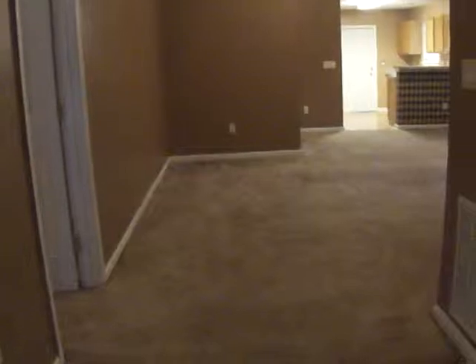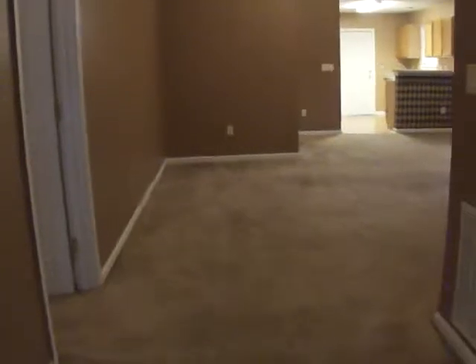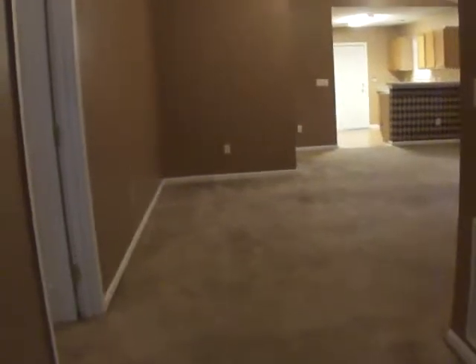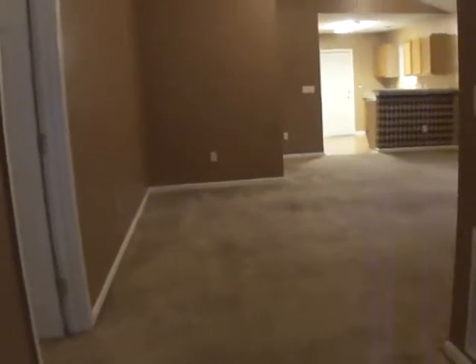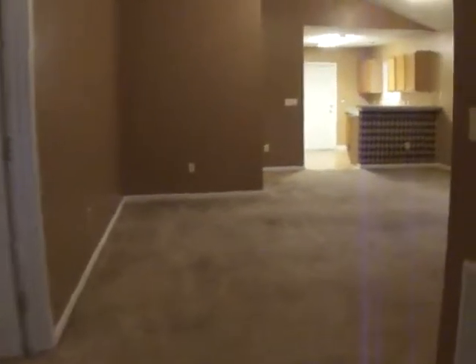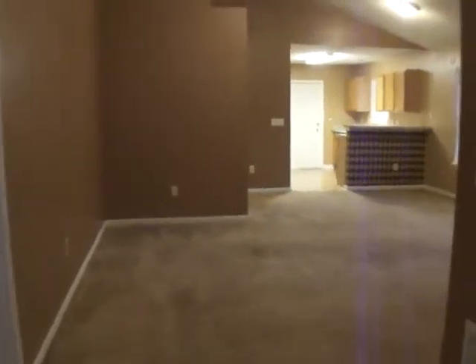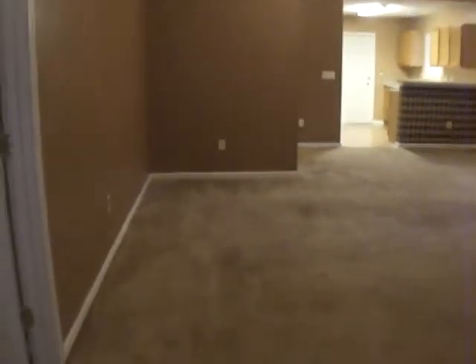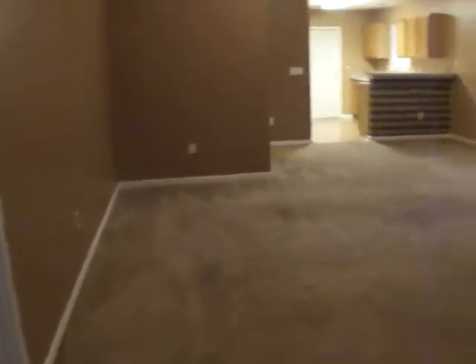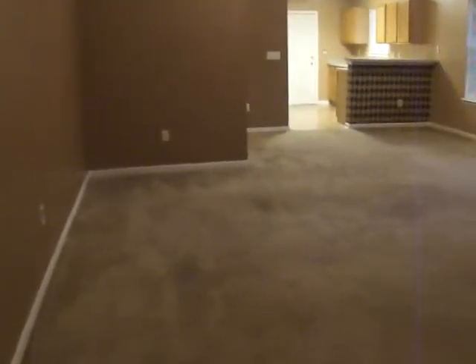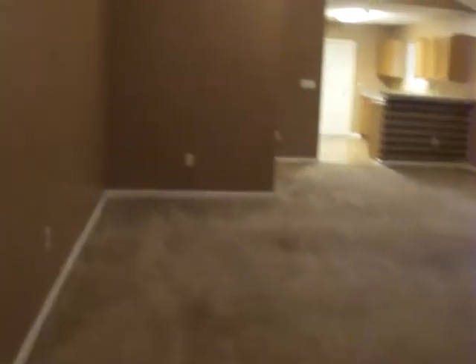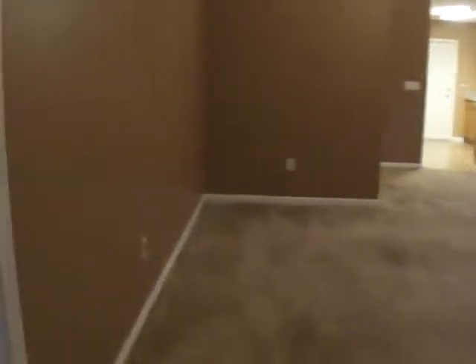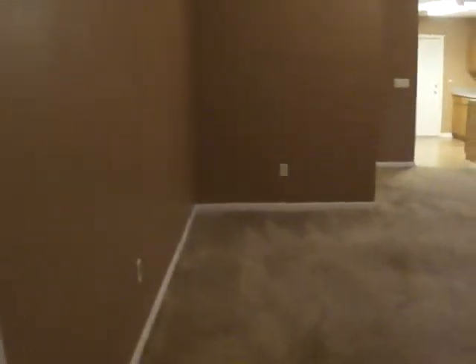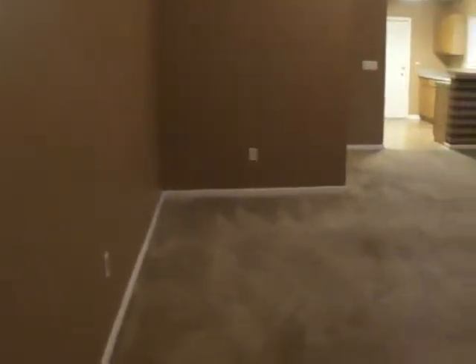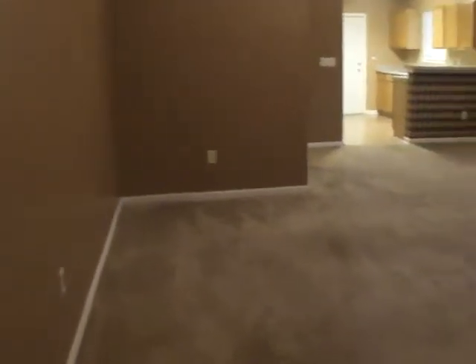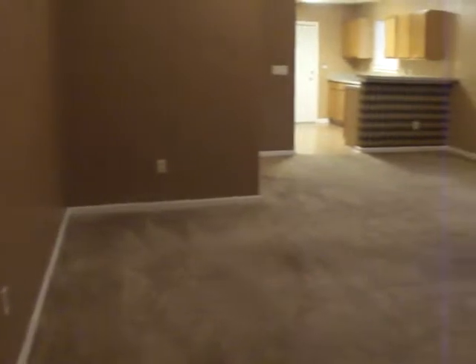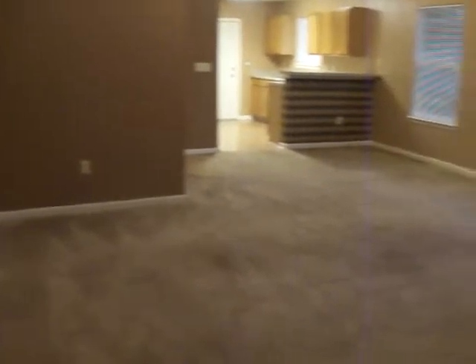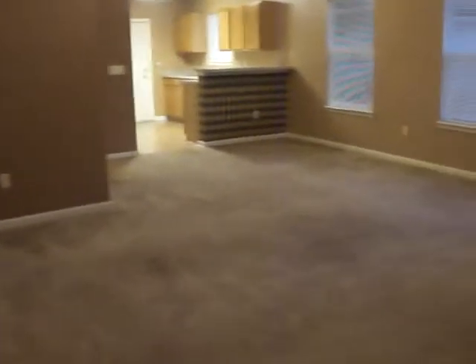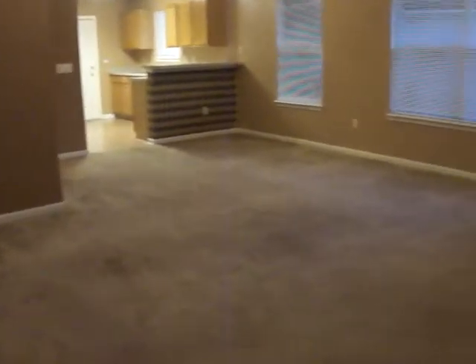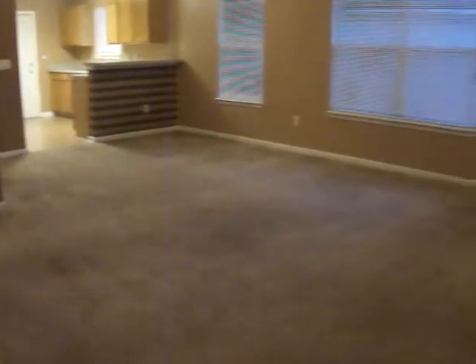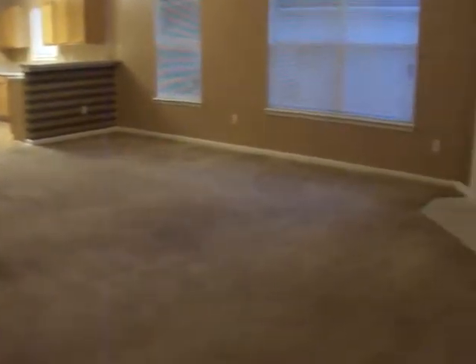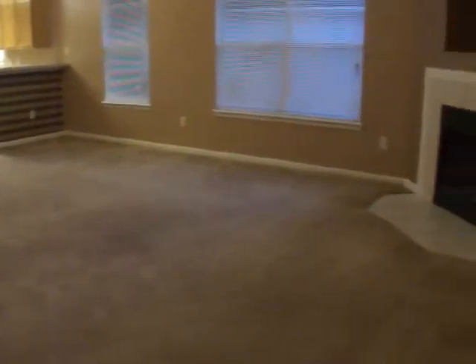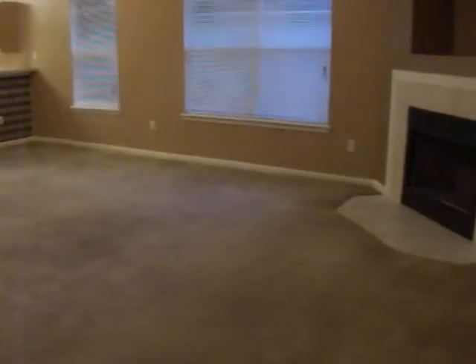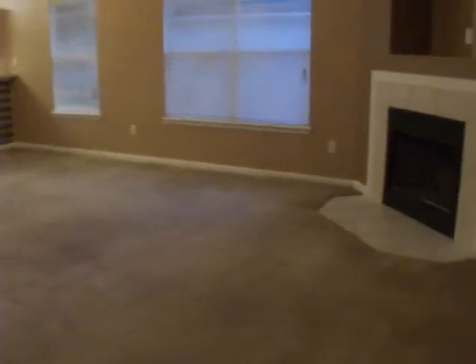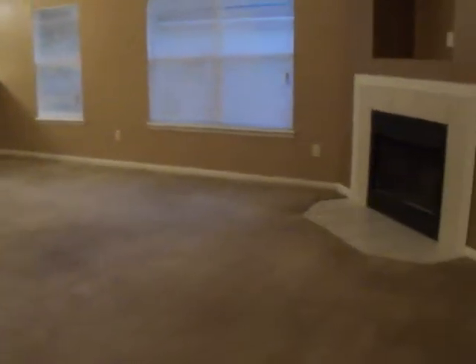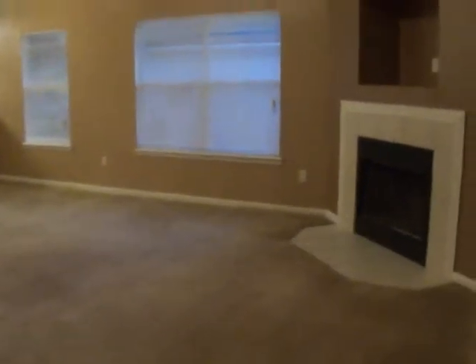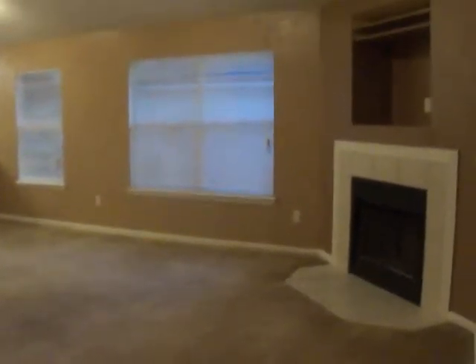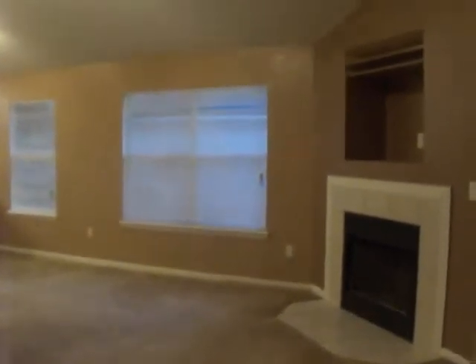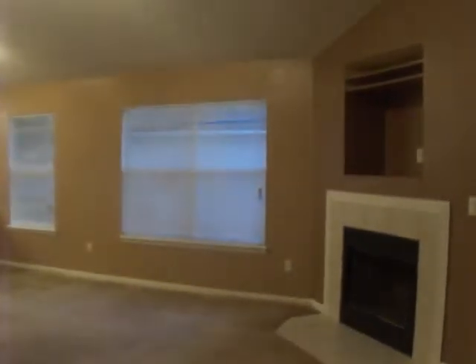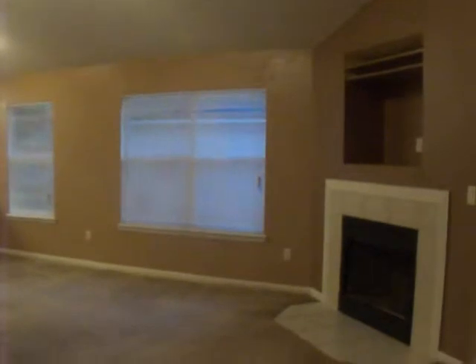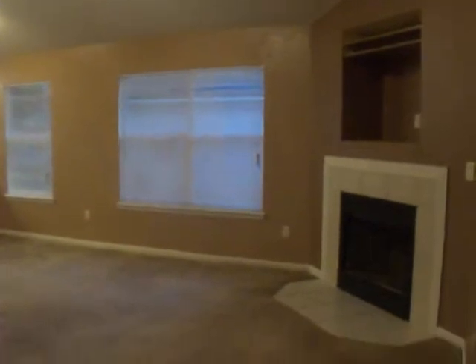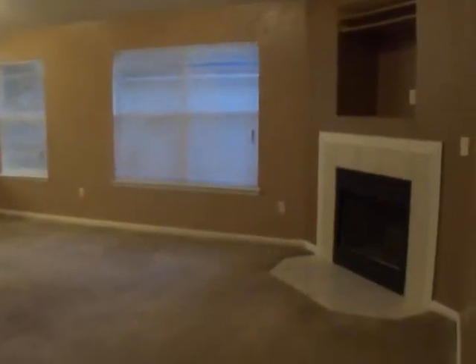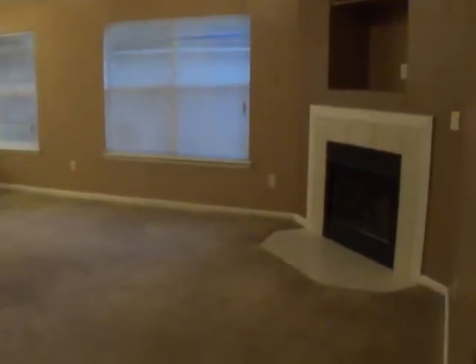Today we are at 2757 North Acorn Park Drive in Jacksonville, Florida. This is a three-bedroom, two-bath home off of Dunn Avenue.